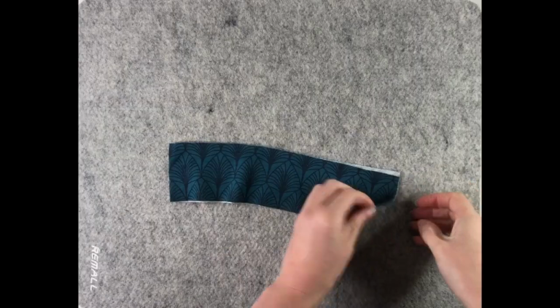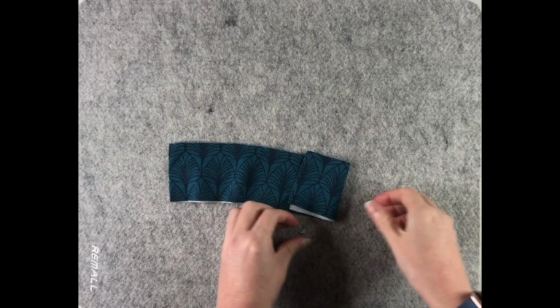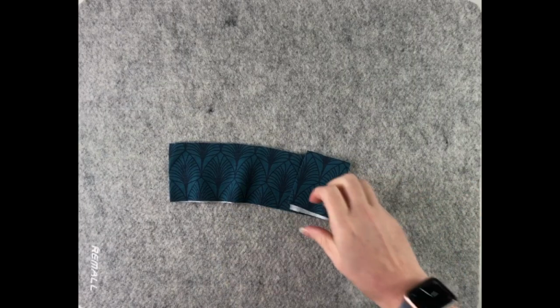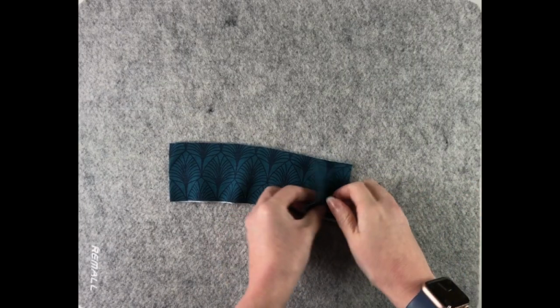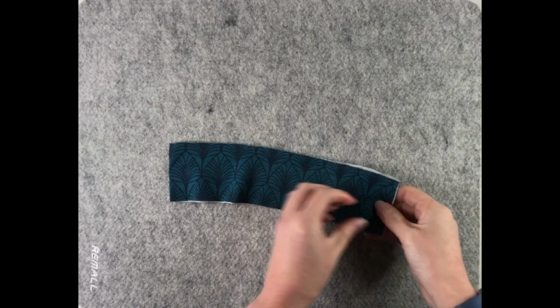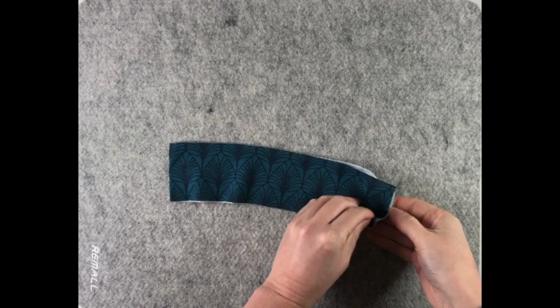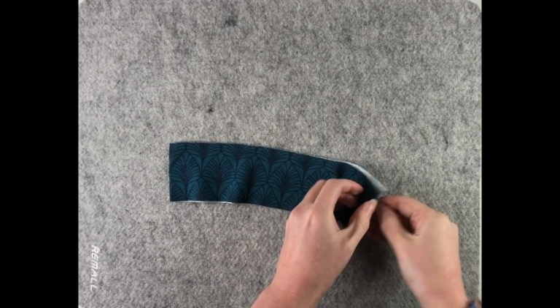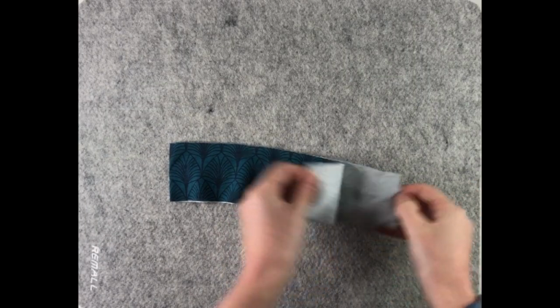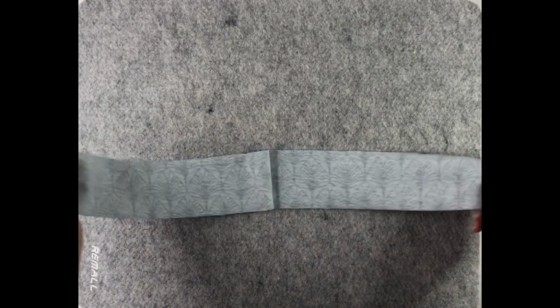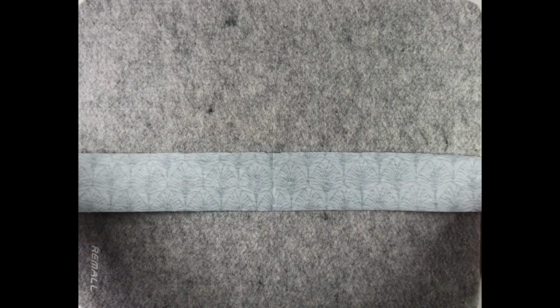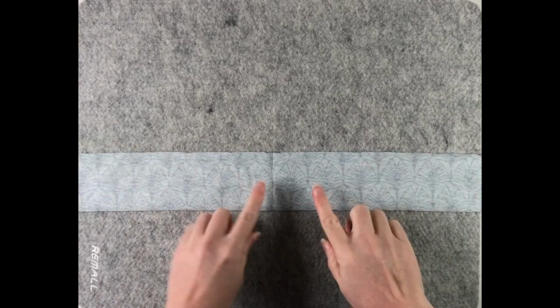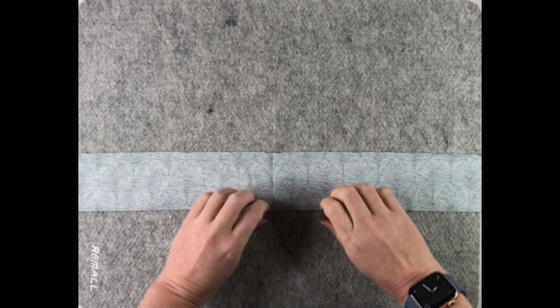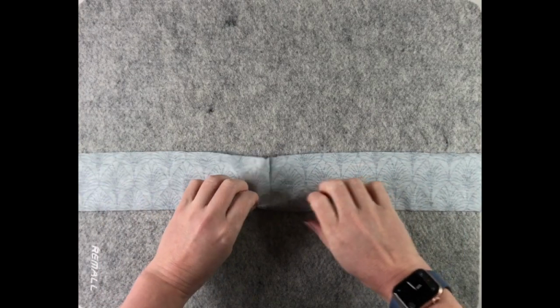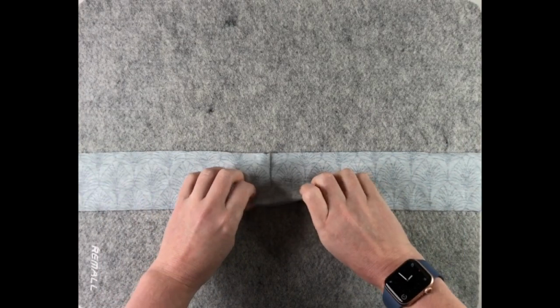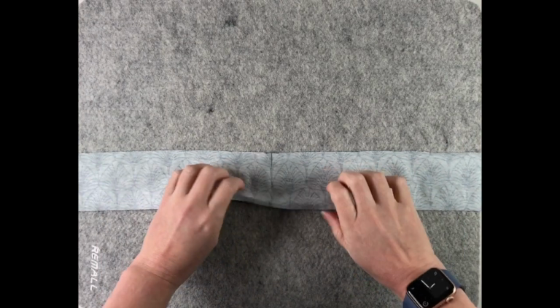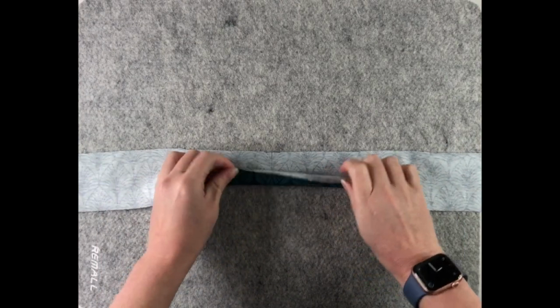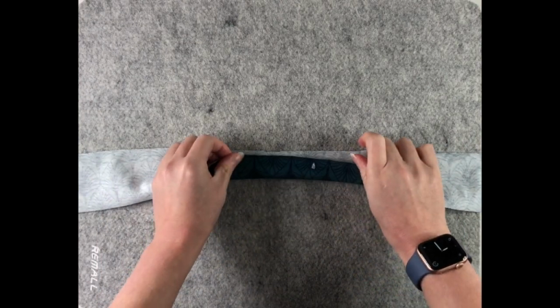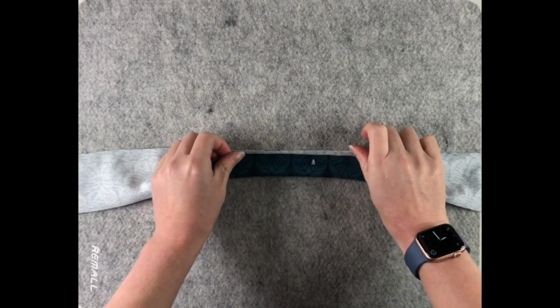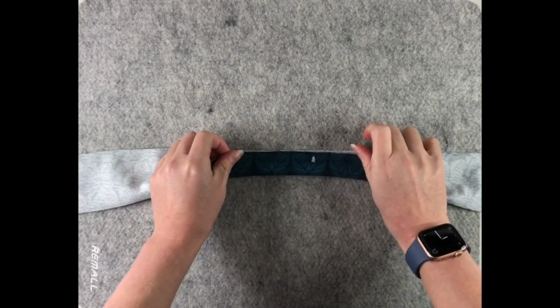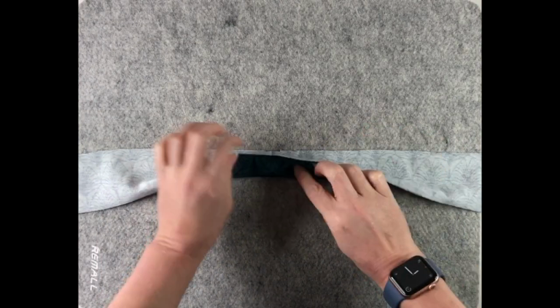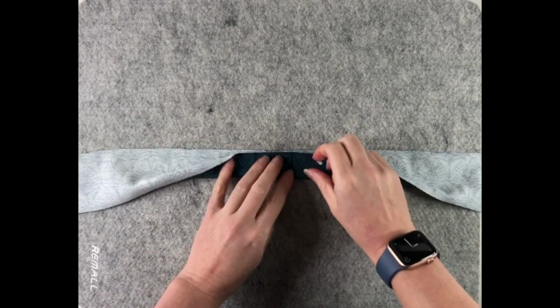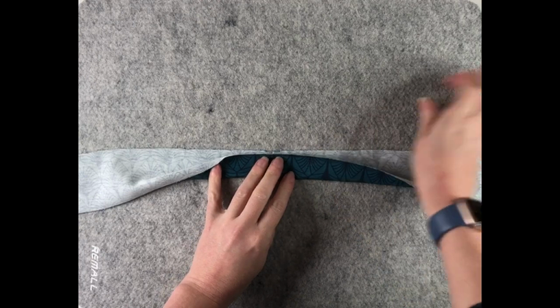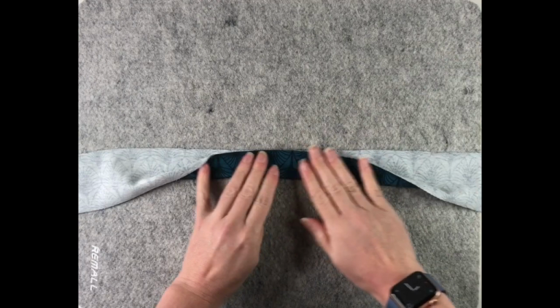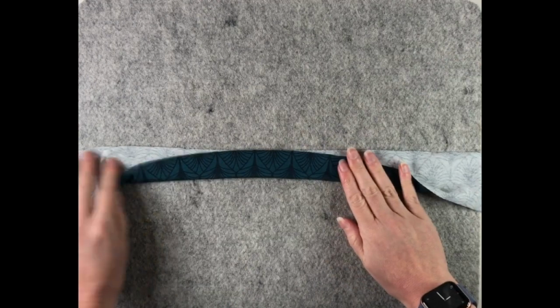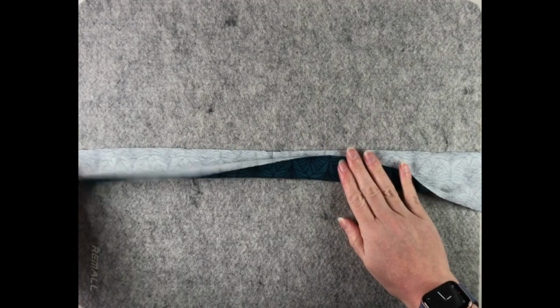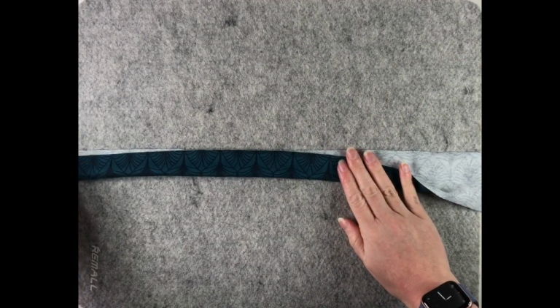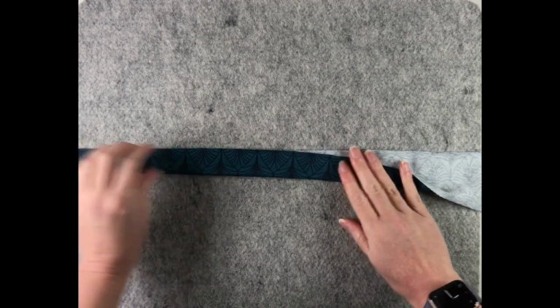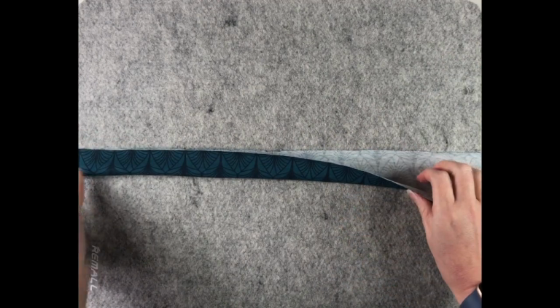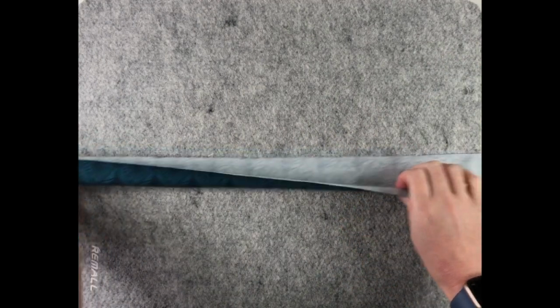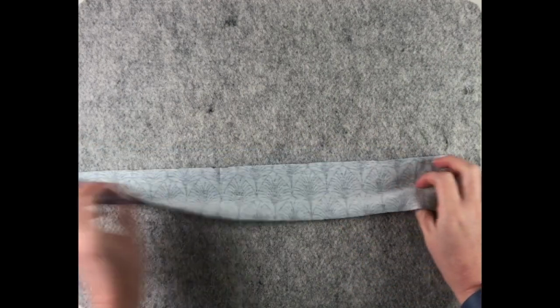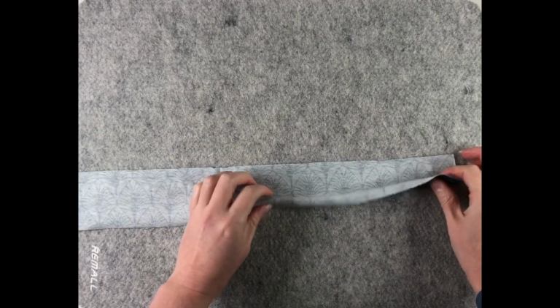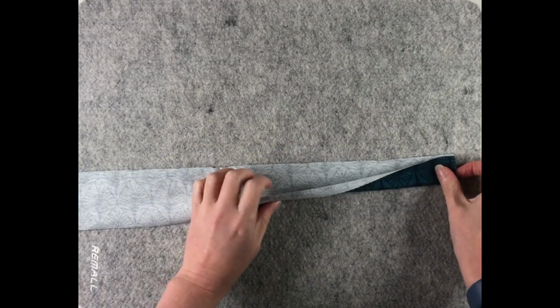I have my neckband here and the first thing to do is with the wrong side facing, fold it in half so you meet the raw edges along this long side, and give it a press.